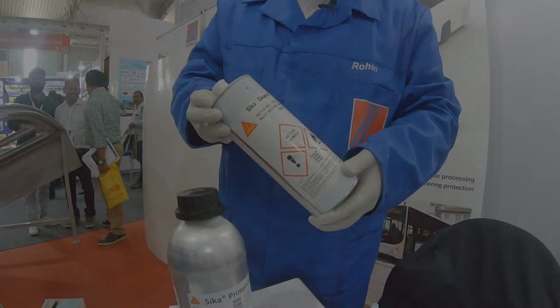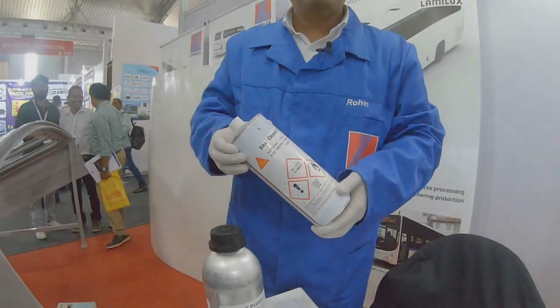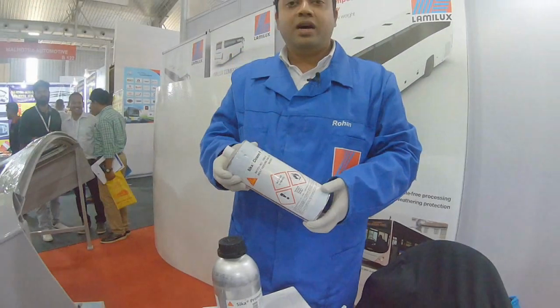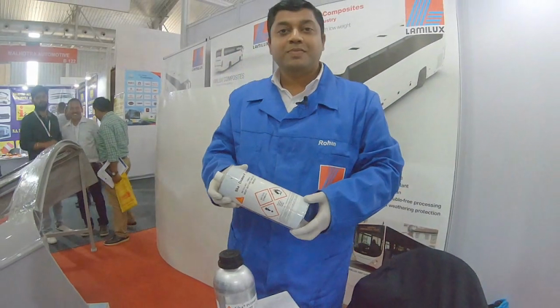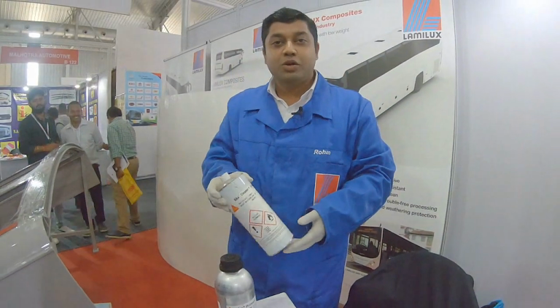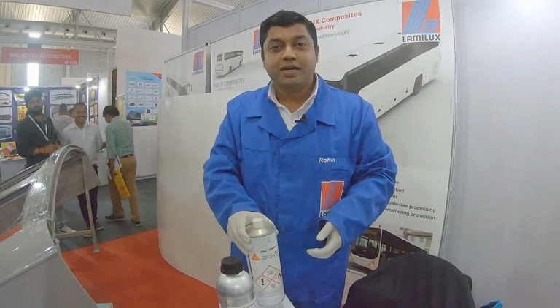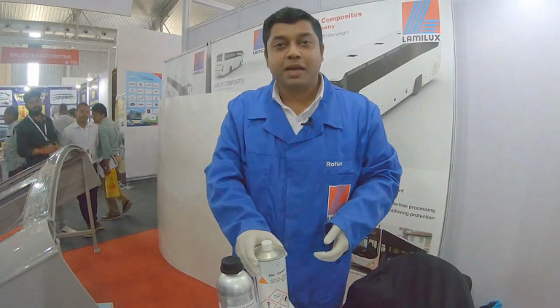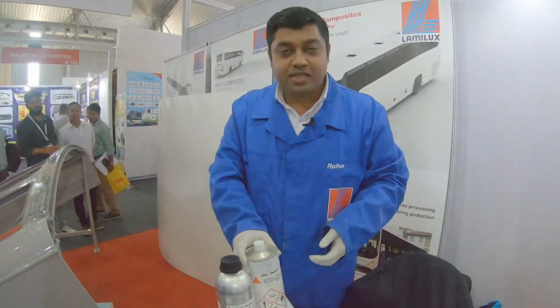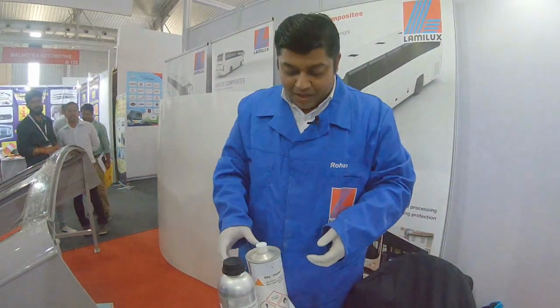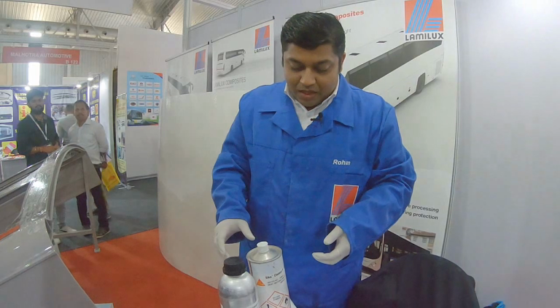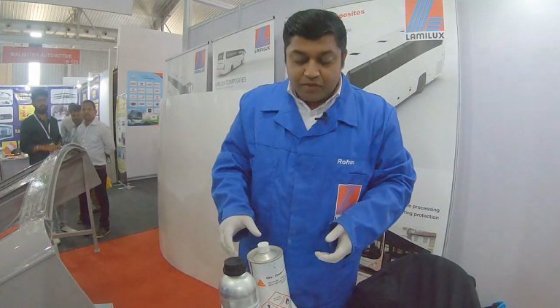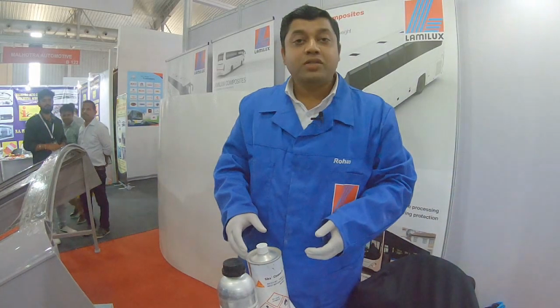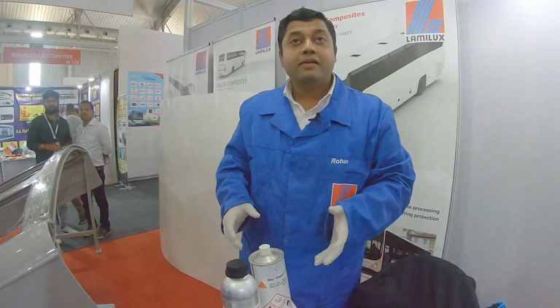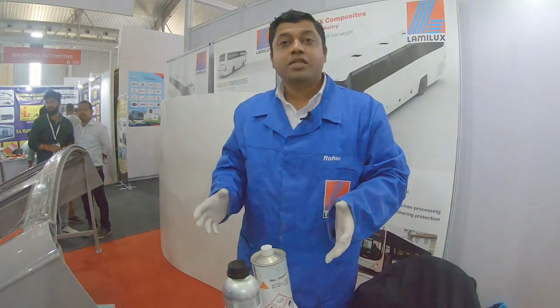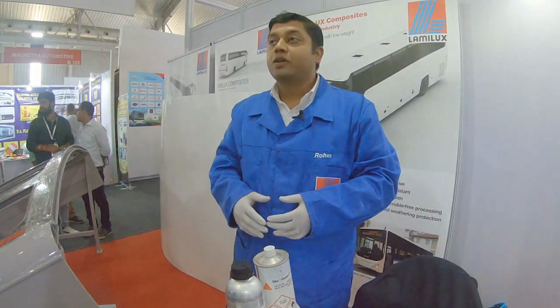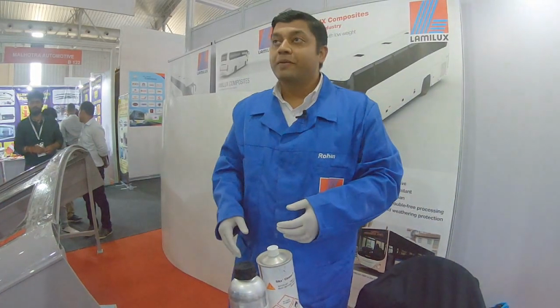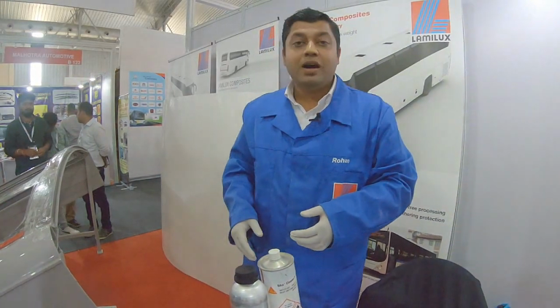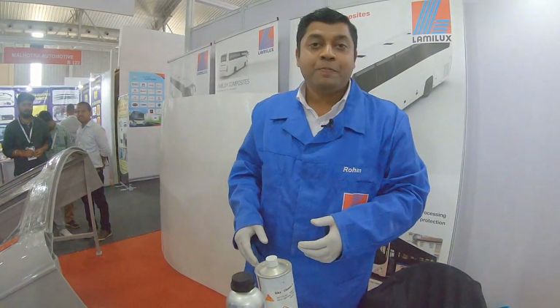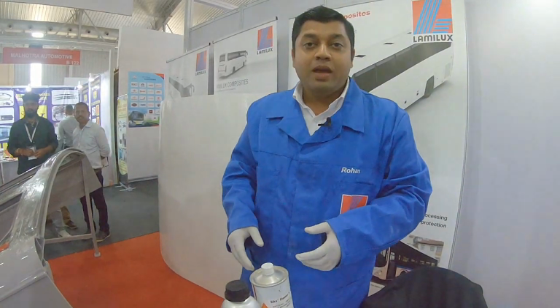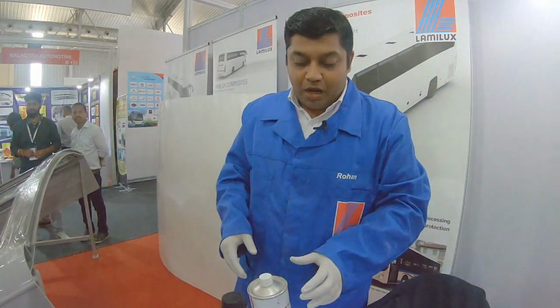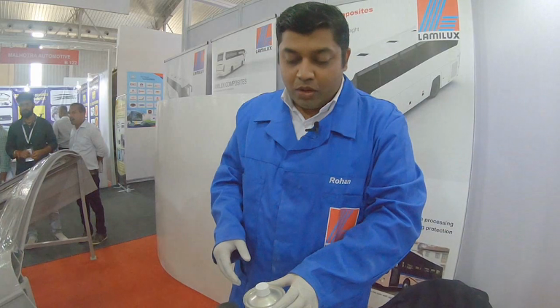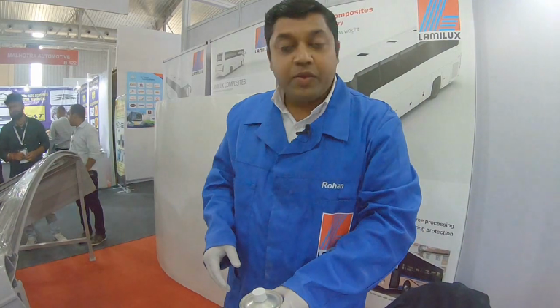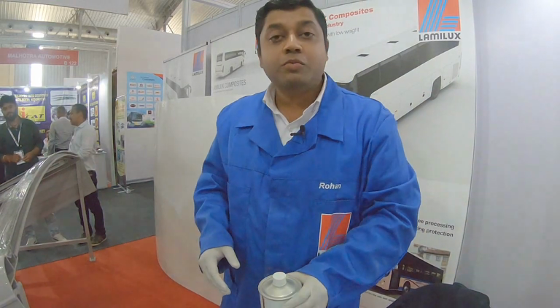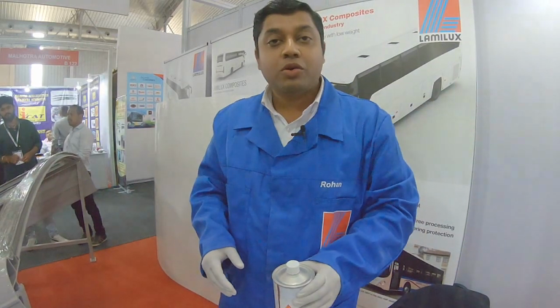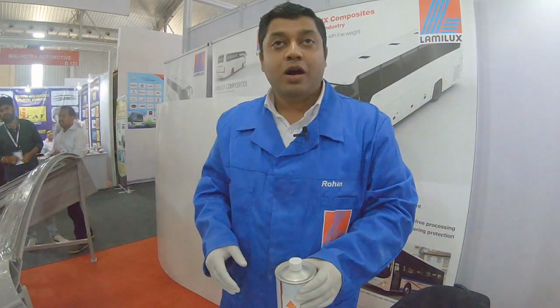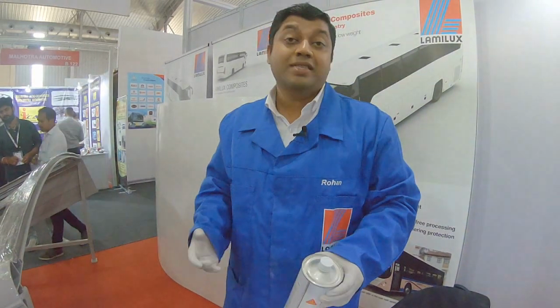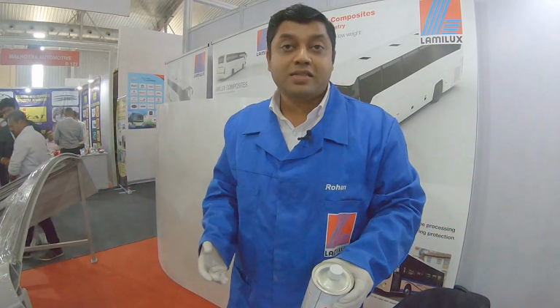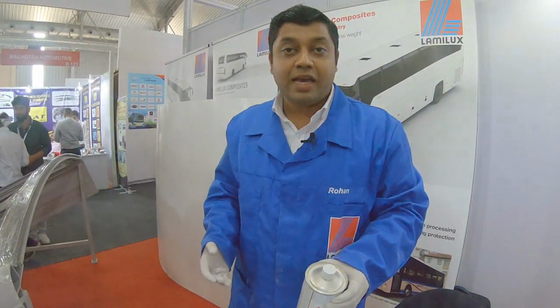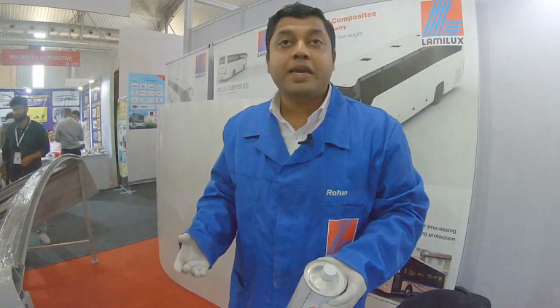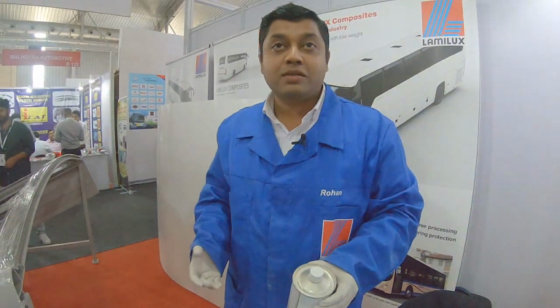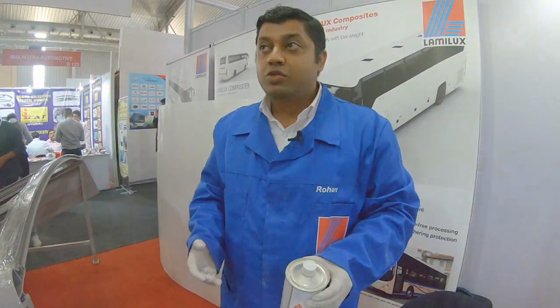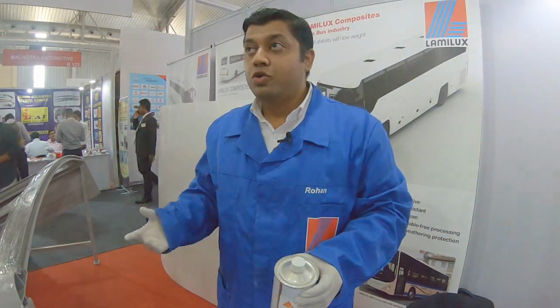Hello everybody, this is Rohan Vedicati from MLX. Today we are going to see a live demonstration of roofing — how we are going to bond a roof and how easy it is as an application to bond a roof.